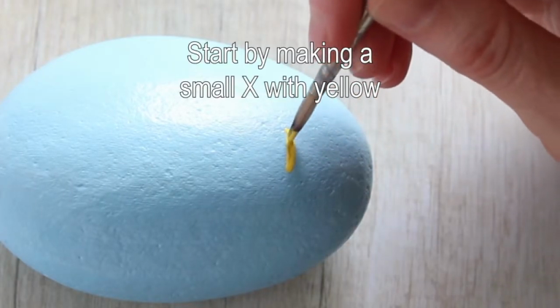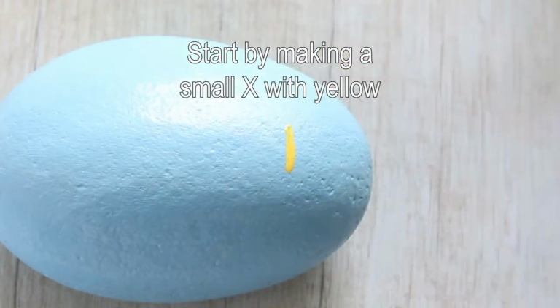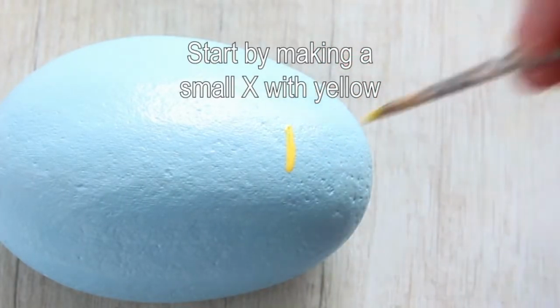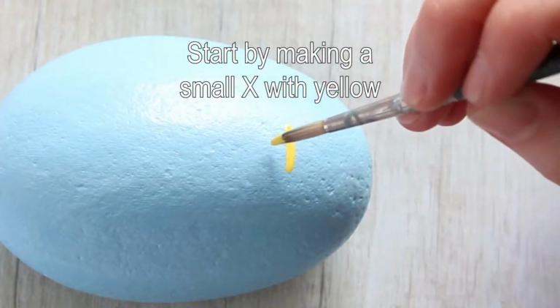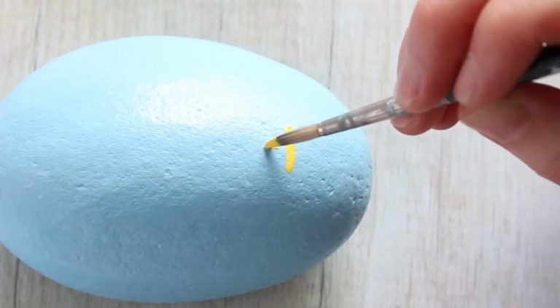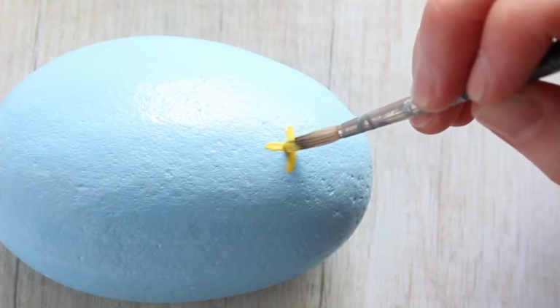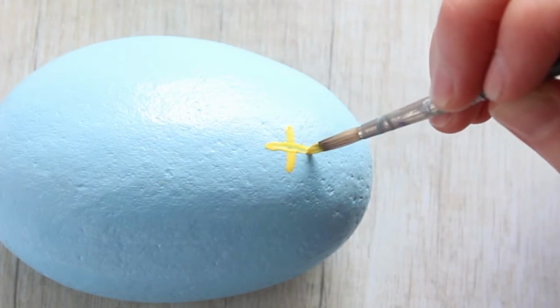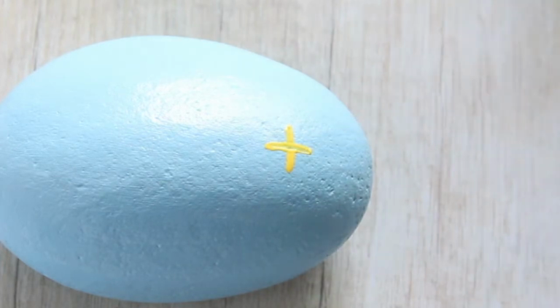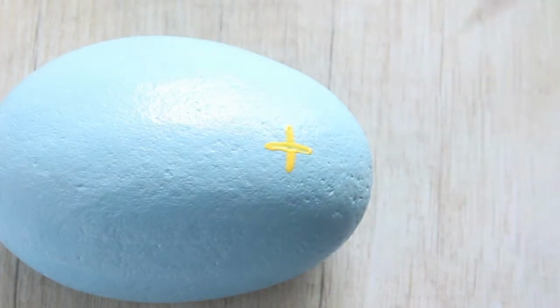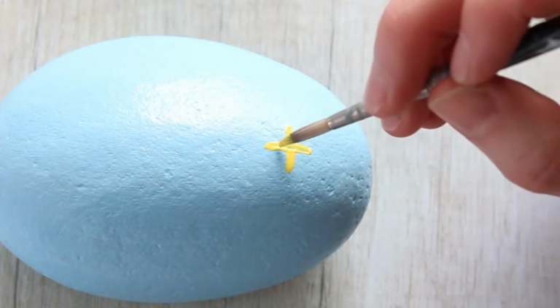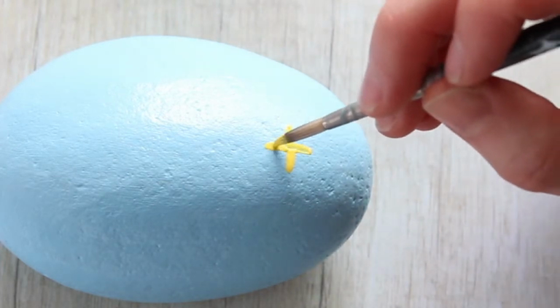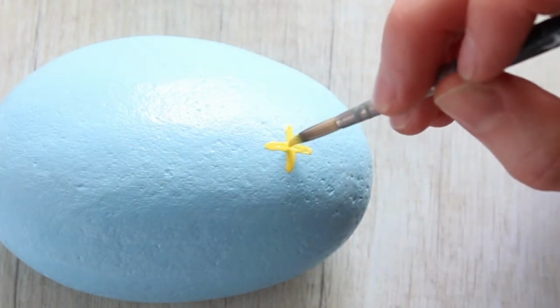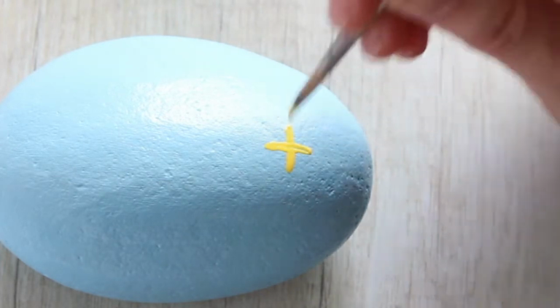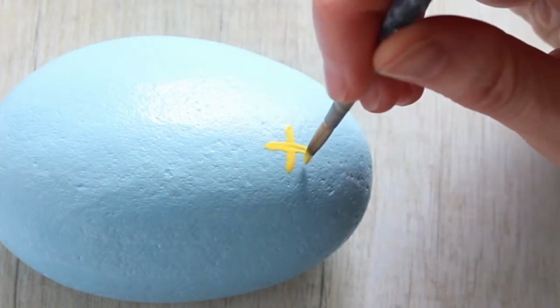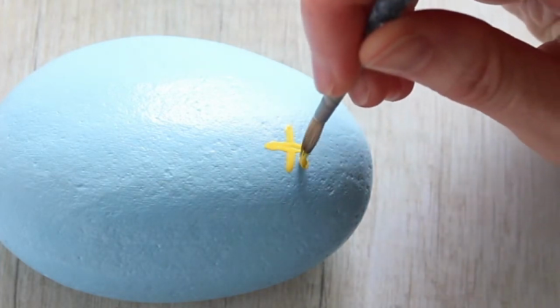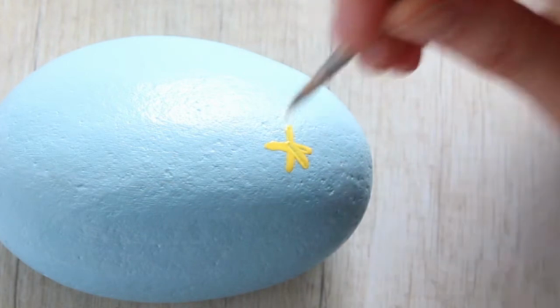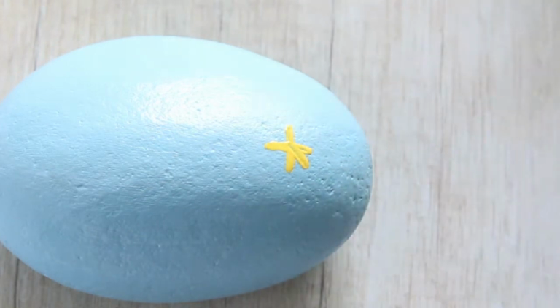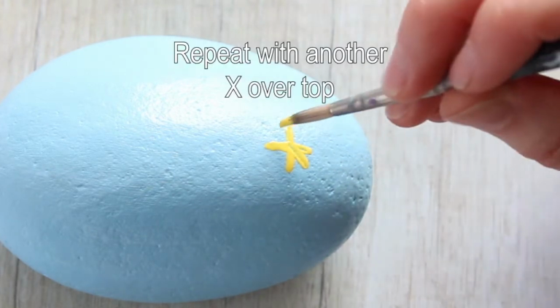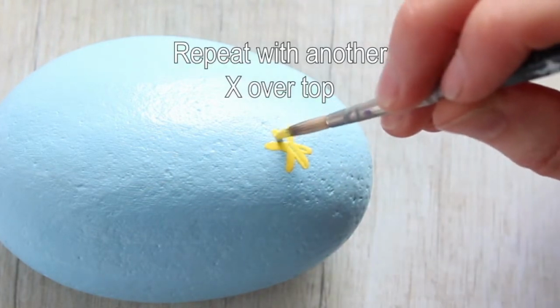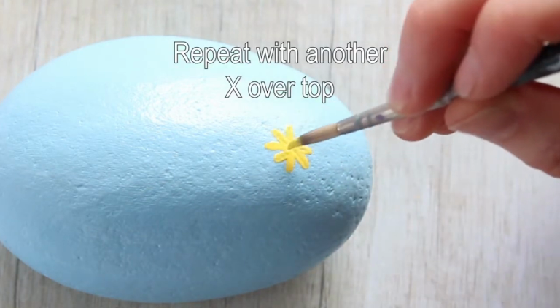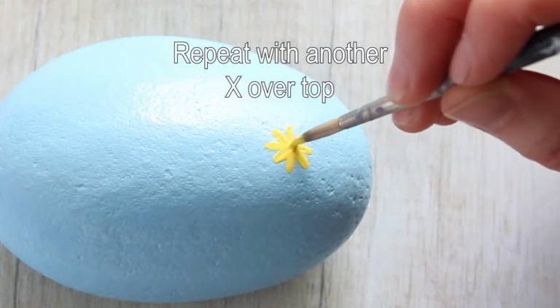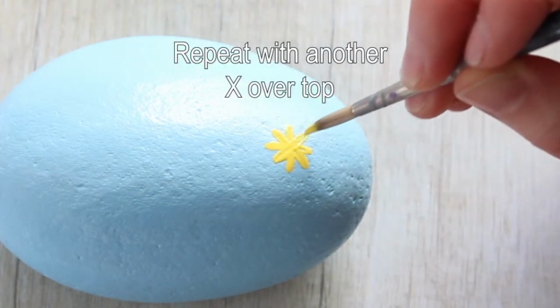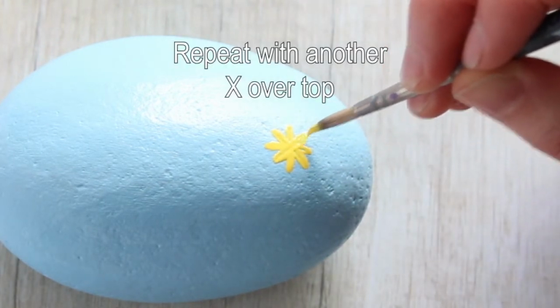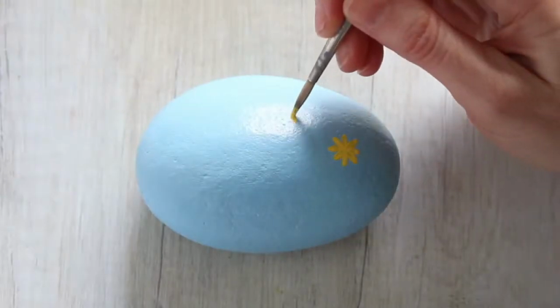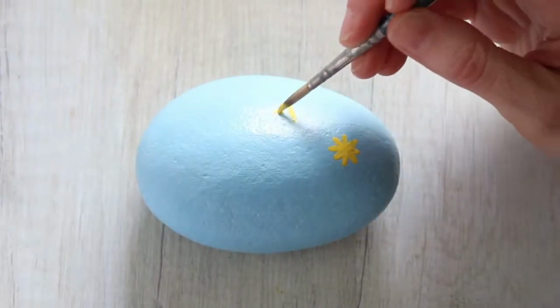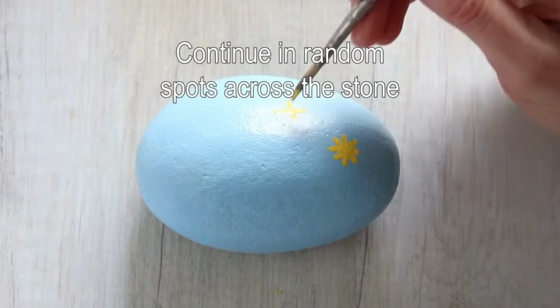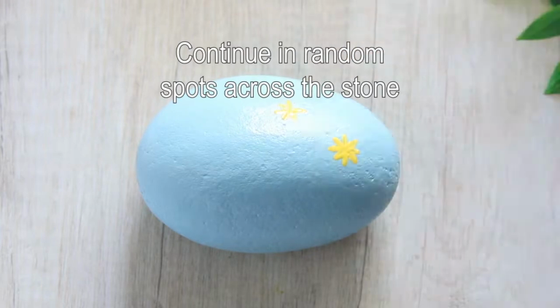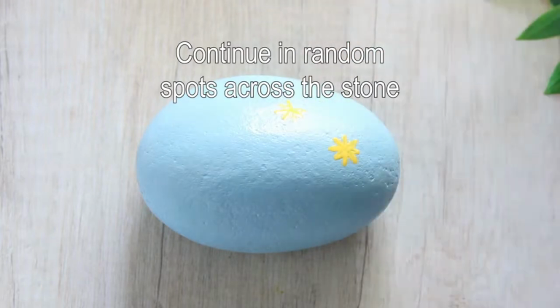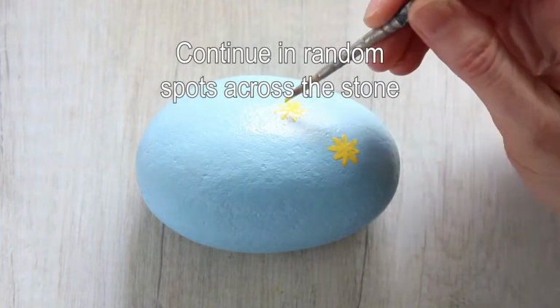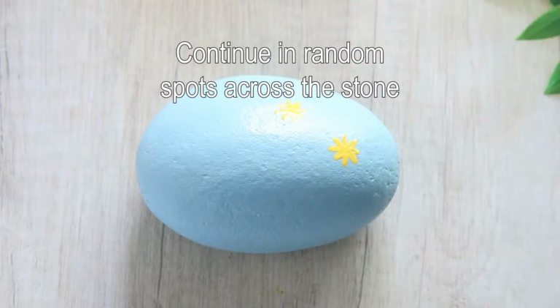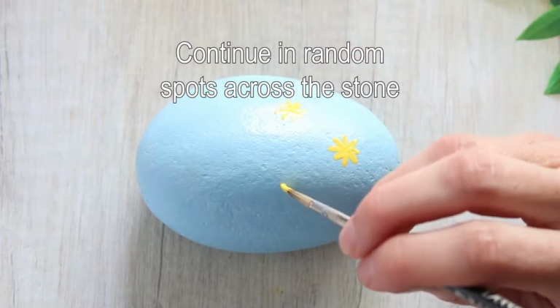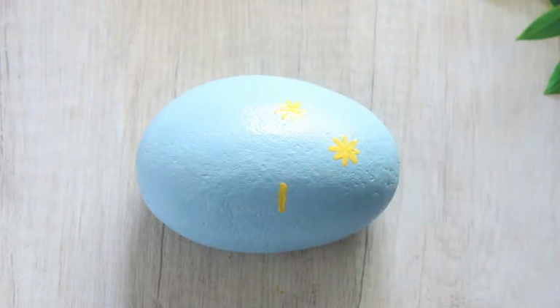Now take your thin paintbrush and start by using one of the yellows to make an X, and then you're going to make an intersecting X over the top of the first X. Just repeat this wherever you want on the stones.